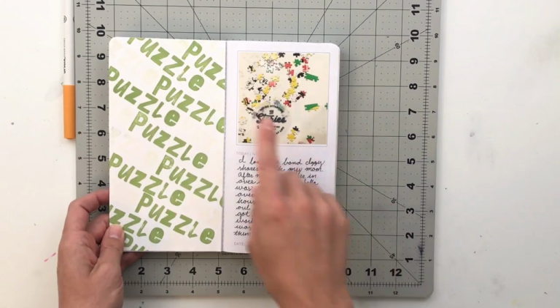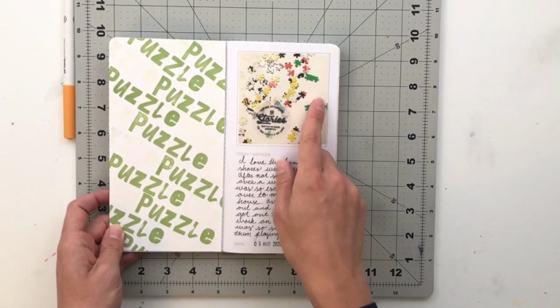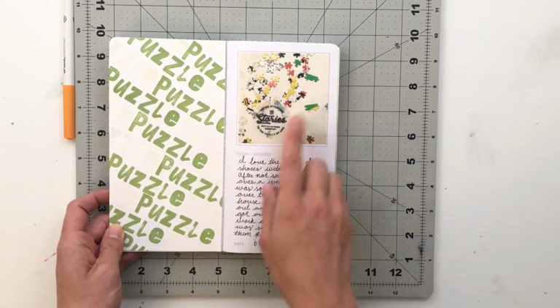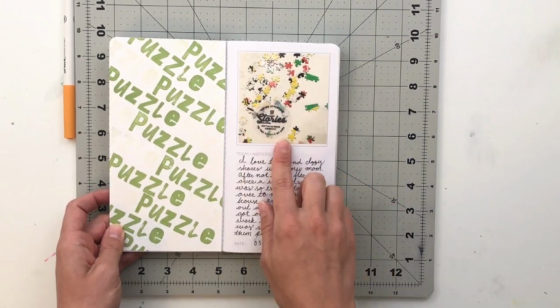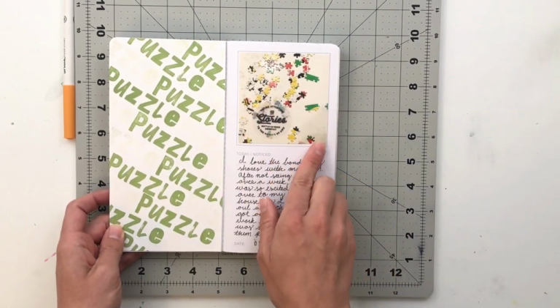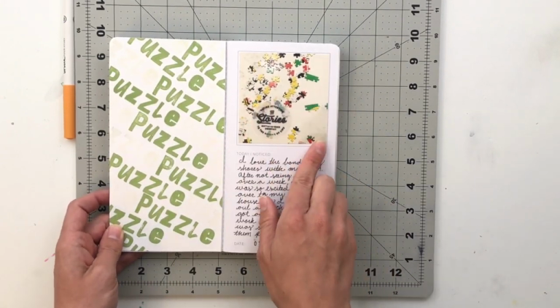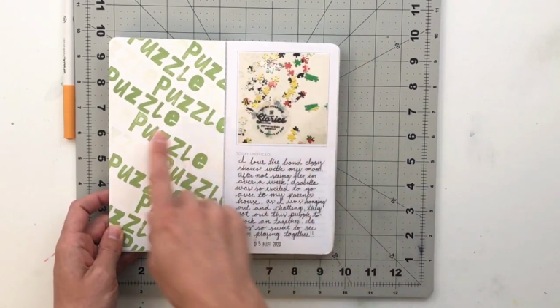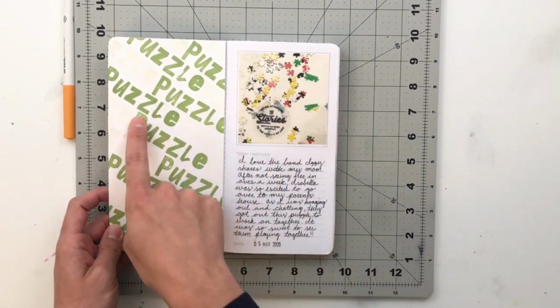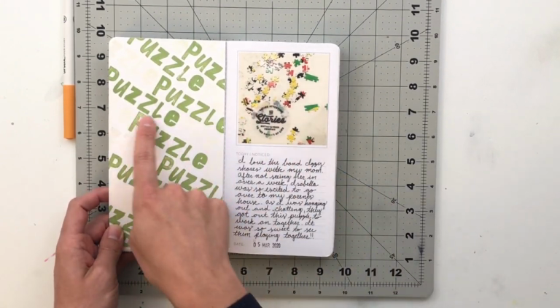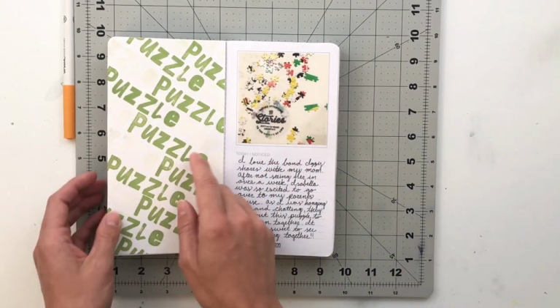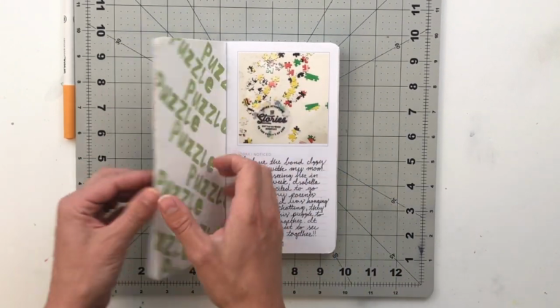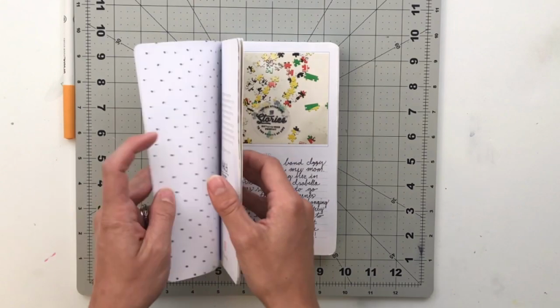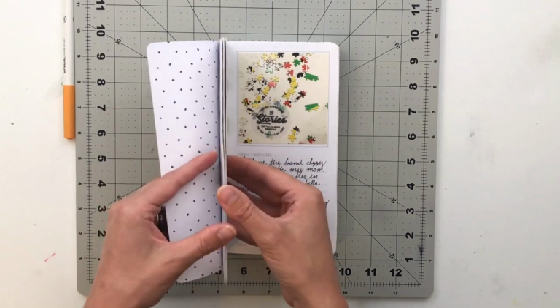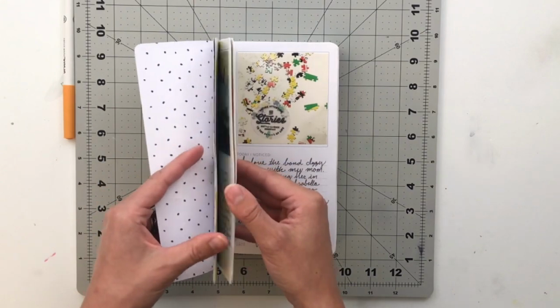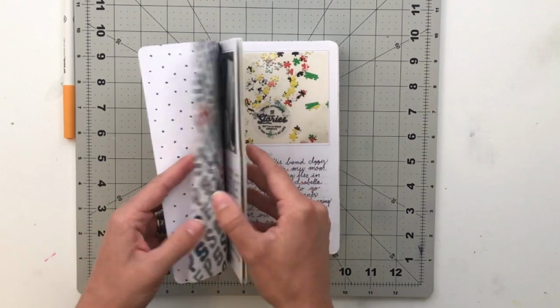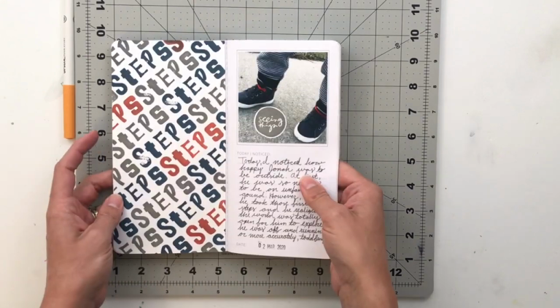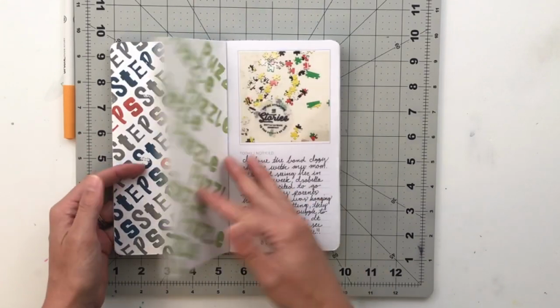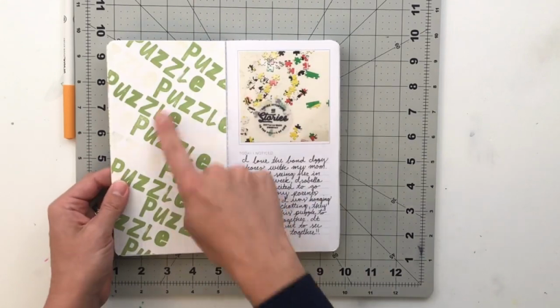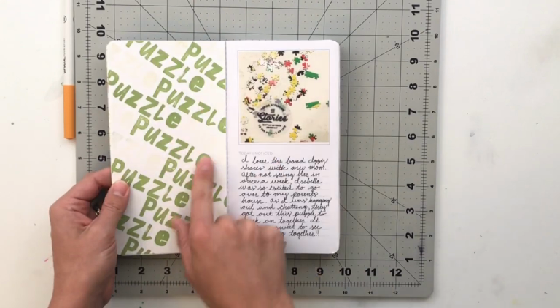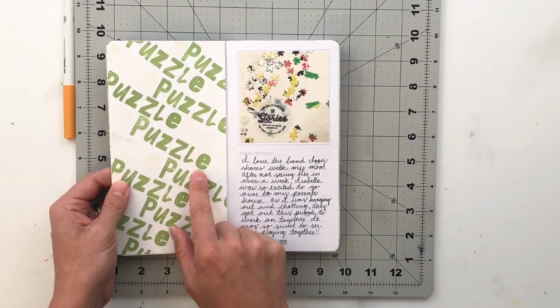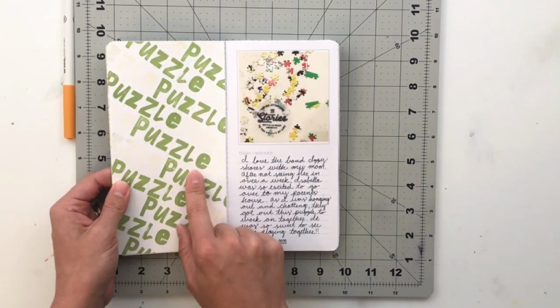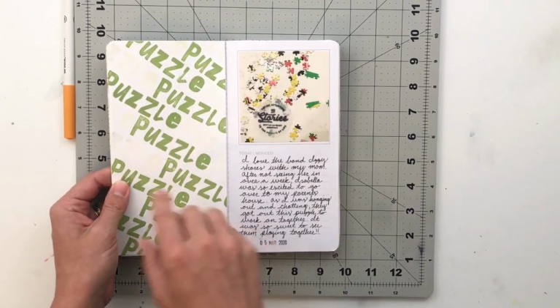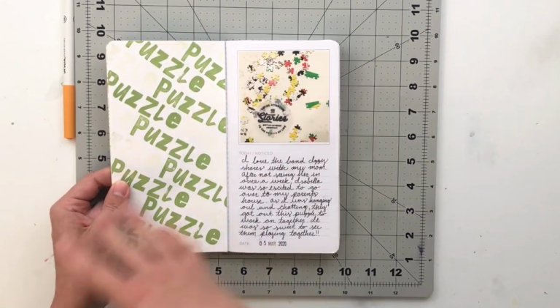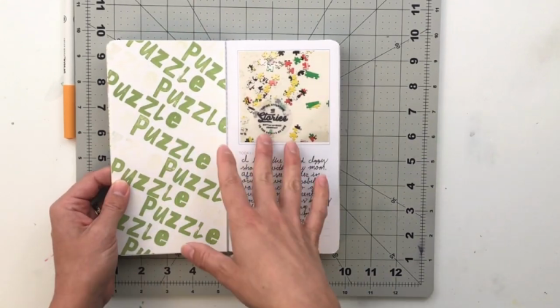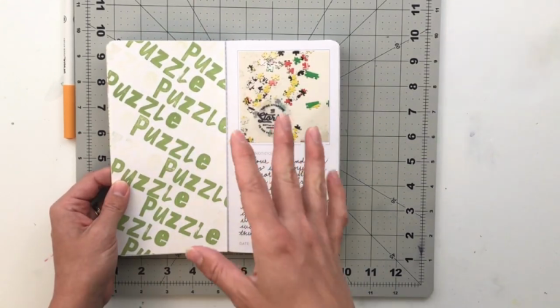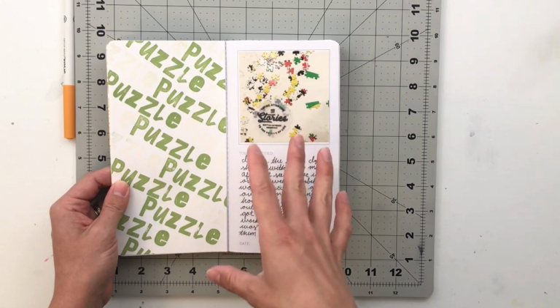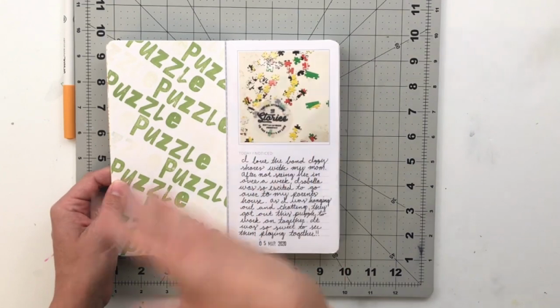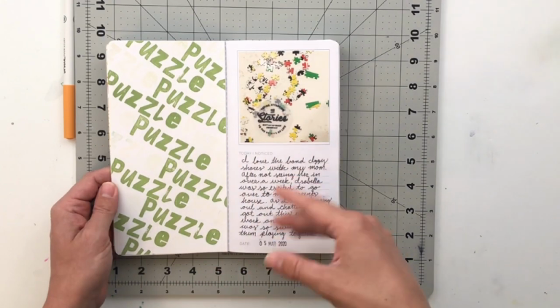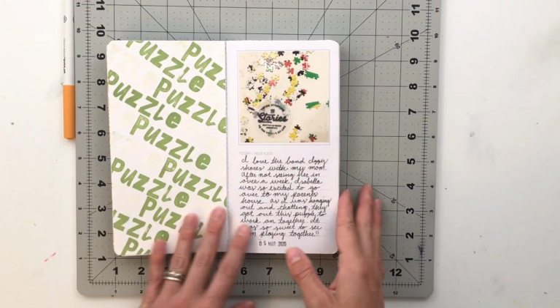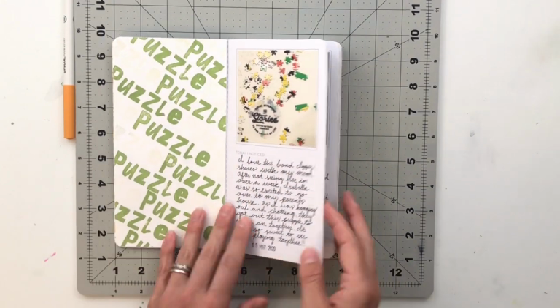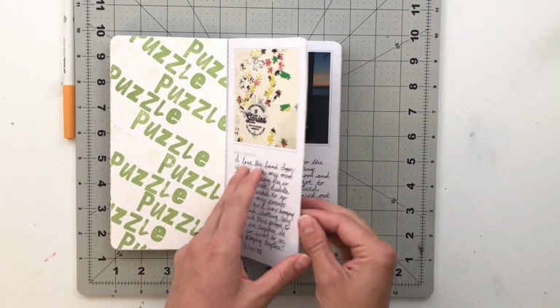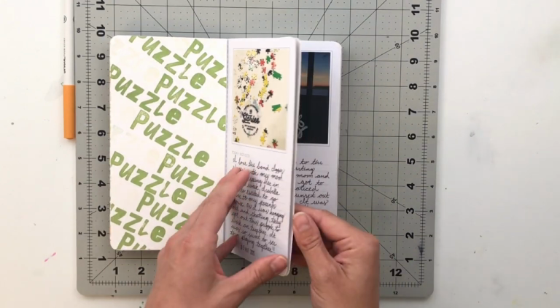Next we've got a puzzle that we did with my mom. I did the same thing as the steps page — pulled out a bunch of different alphabets, made the word 'puzzle,' and stamped it in a couple of different colors.